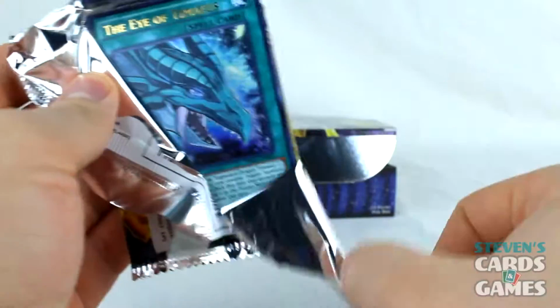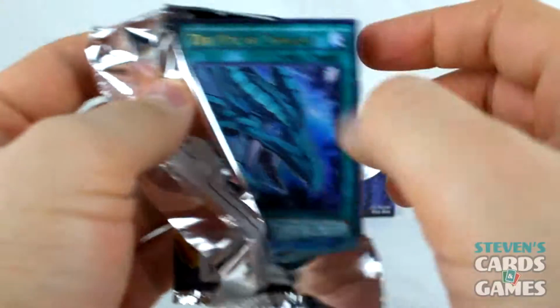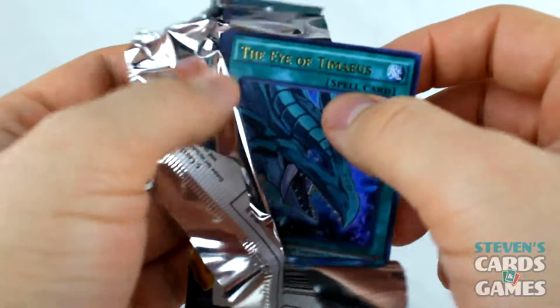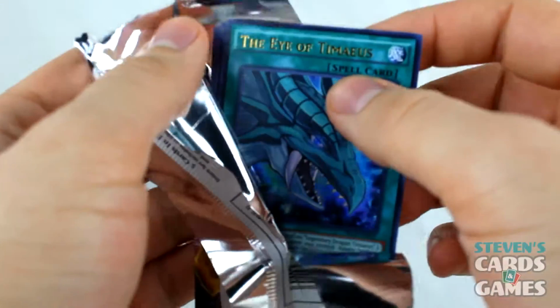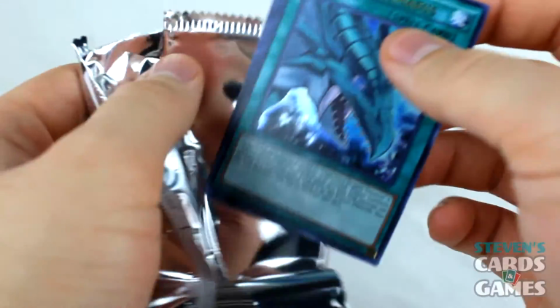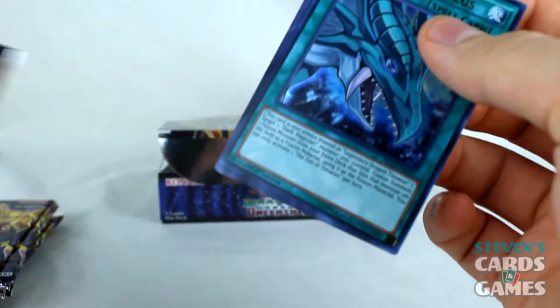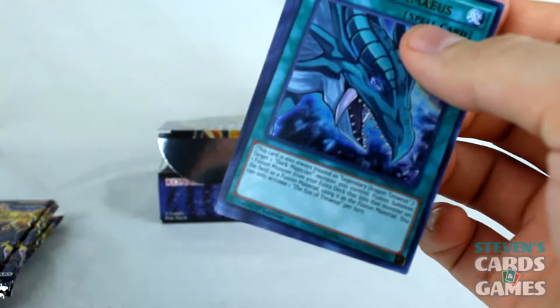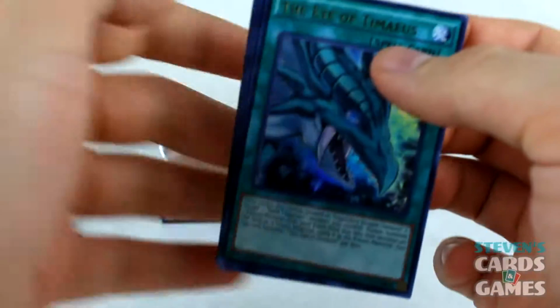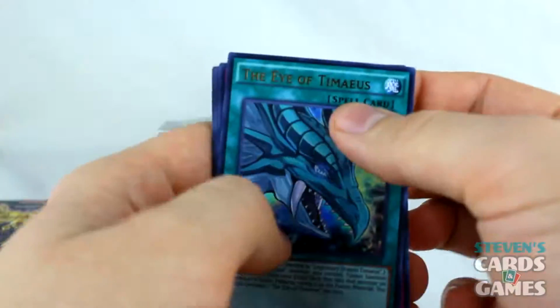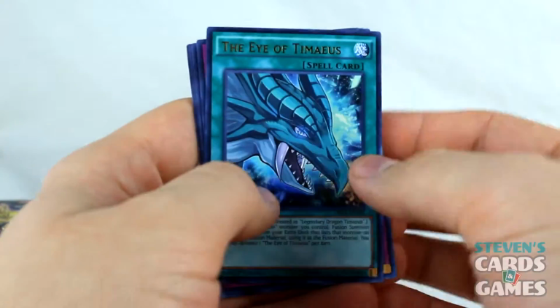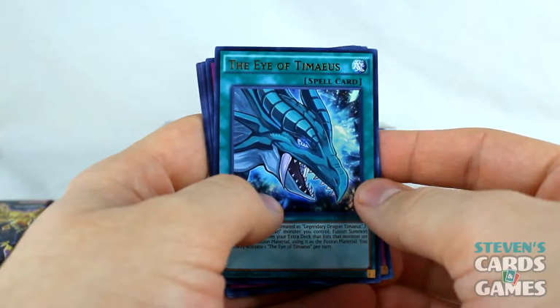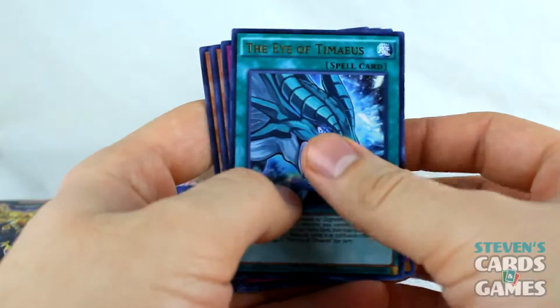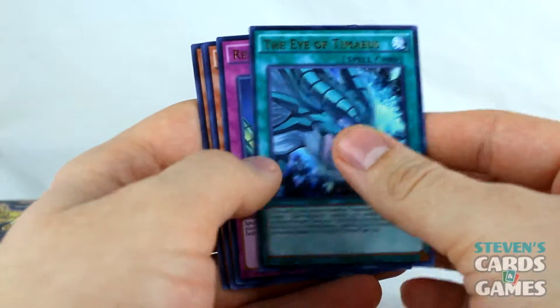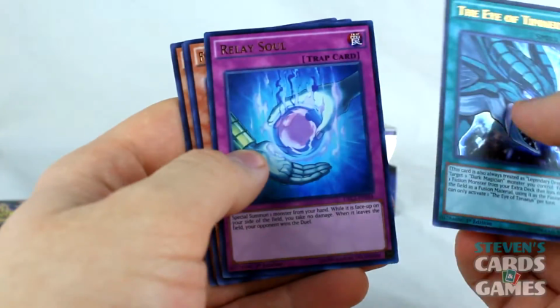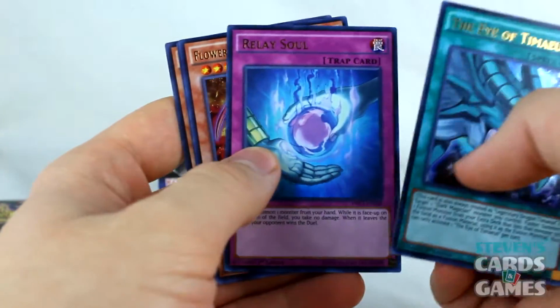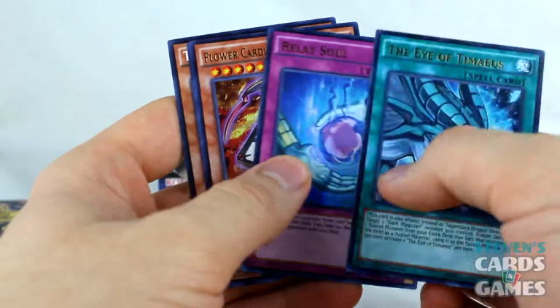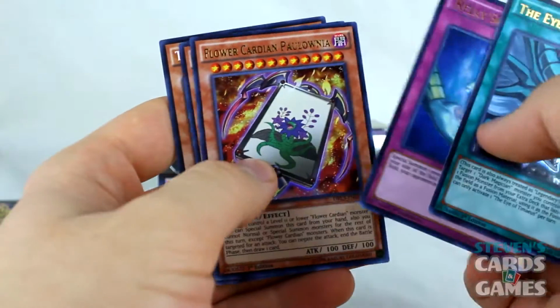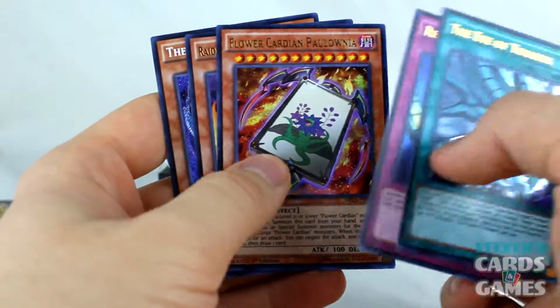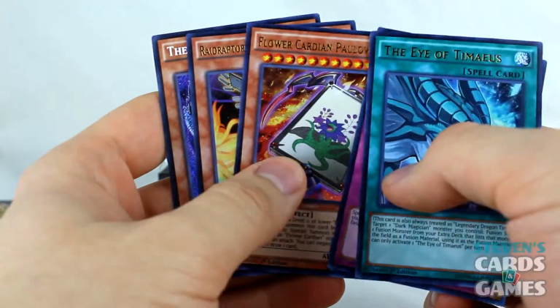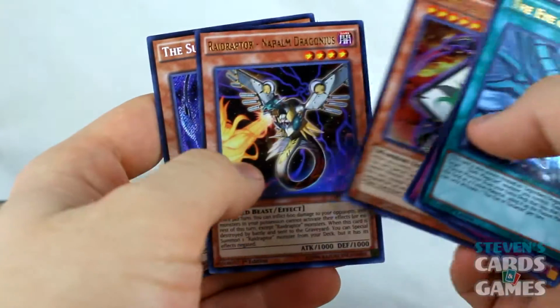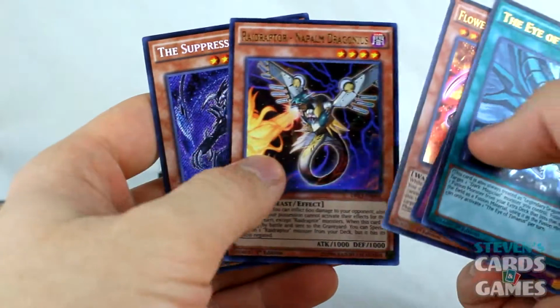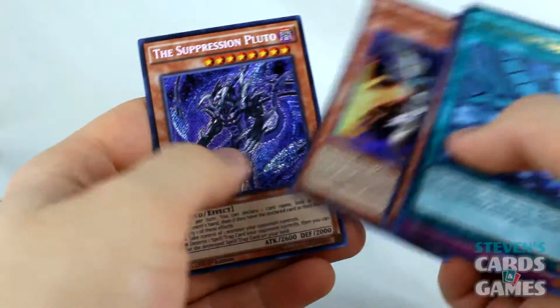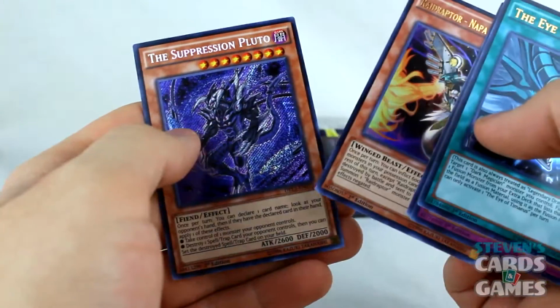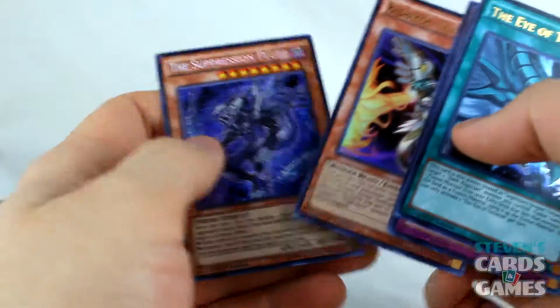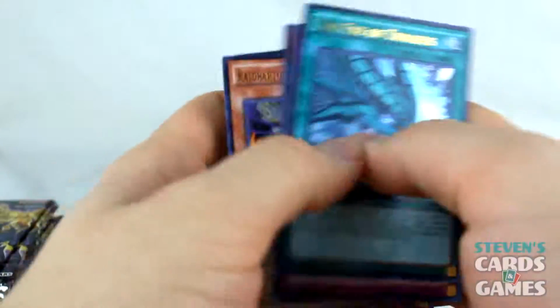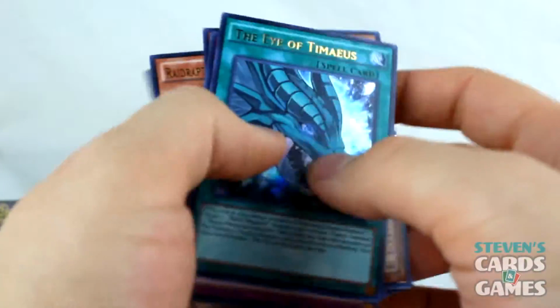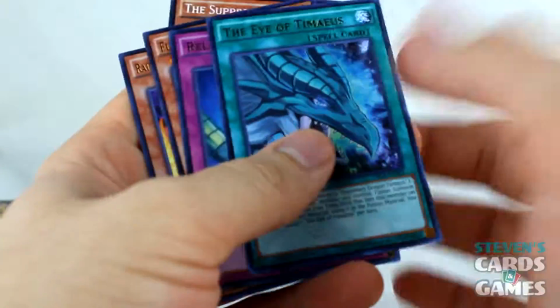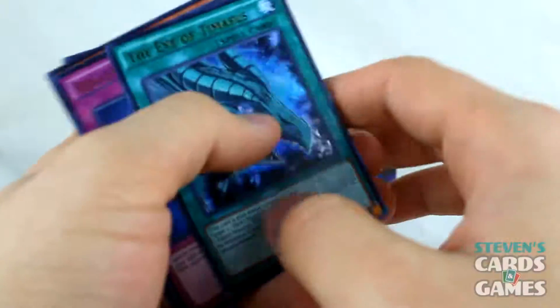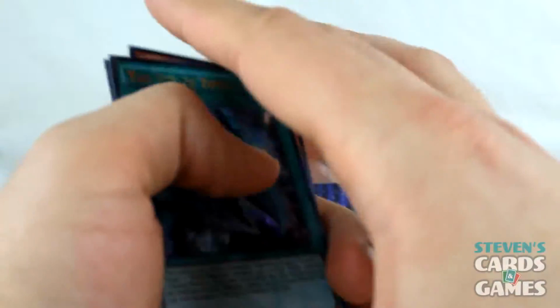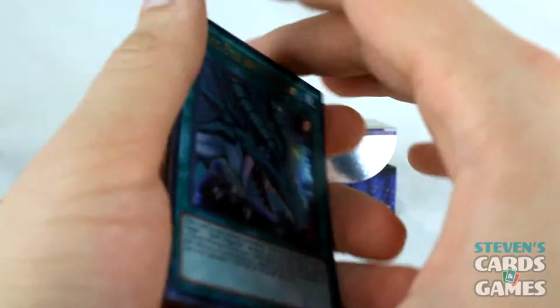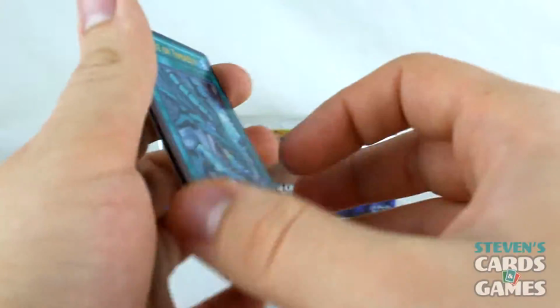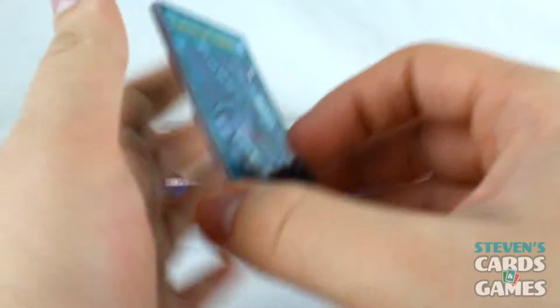Lucky number five pack — the Eye of Timaeus, everybody! Relay Soul. And another Suppression Pluto. I'll put that one off to the side.